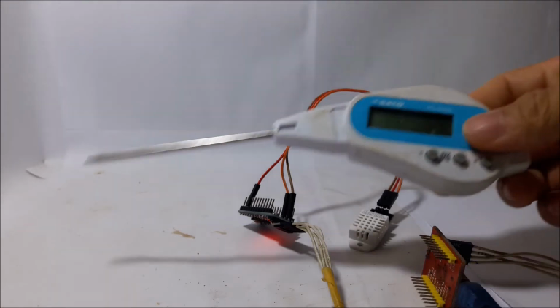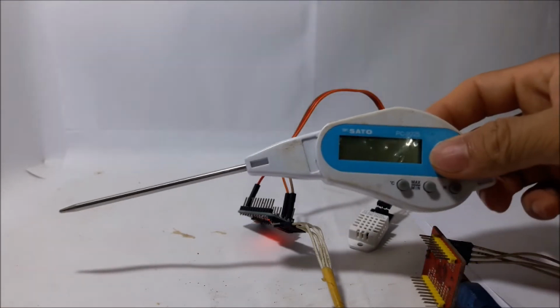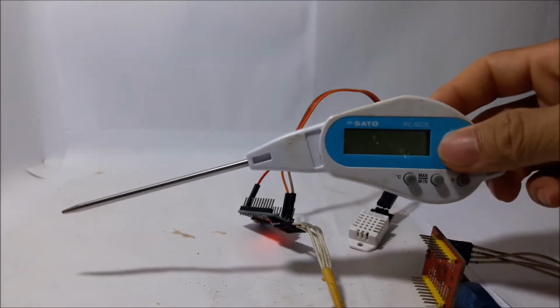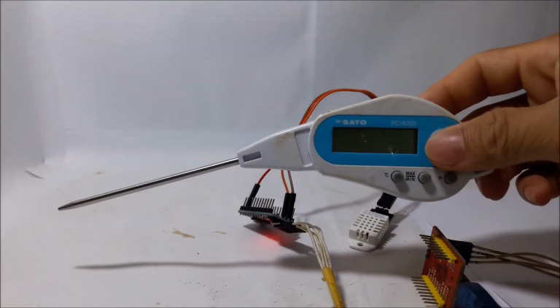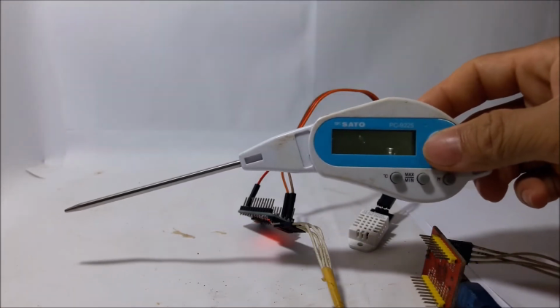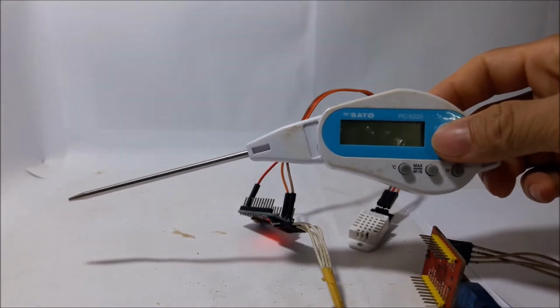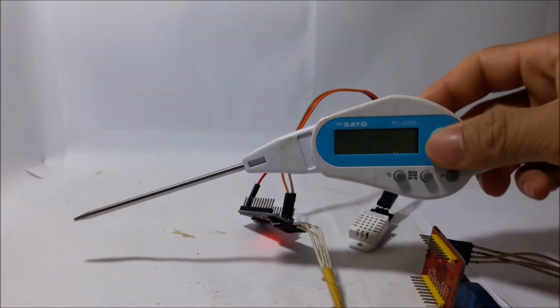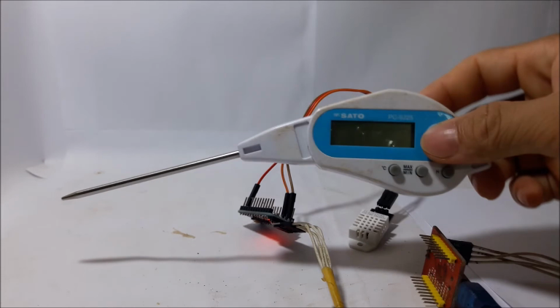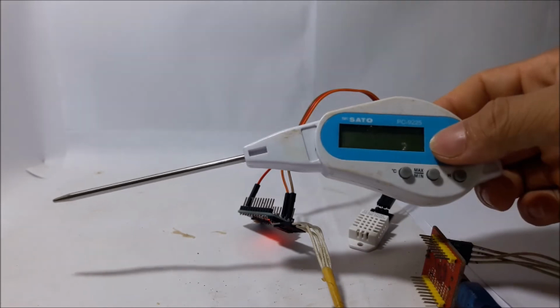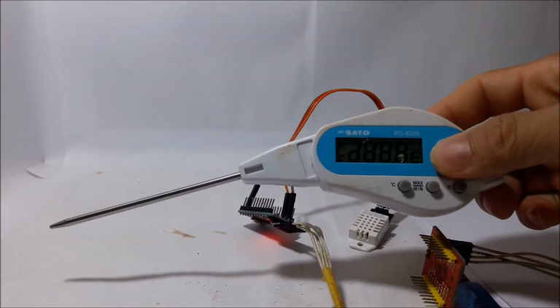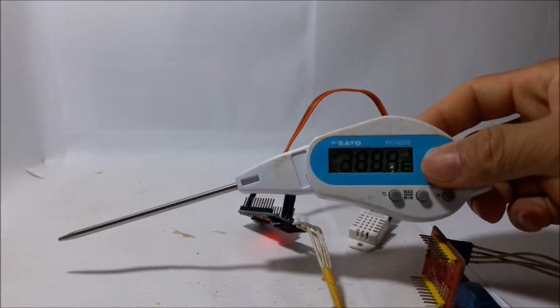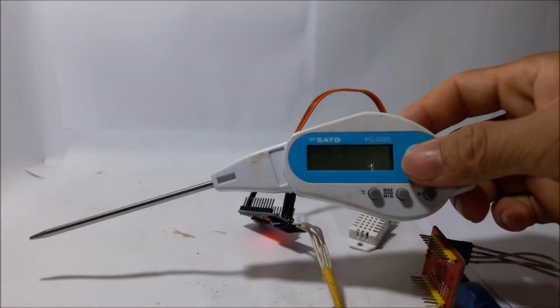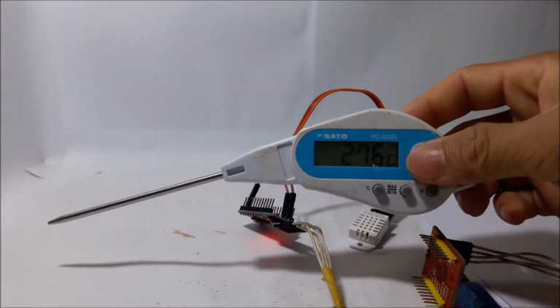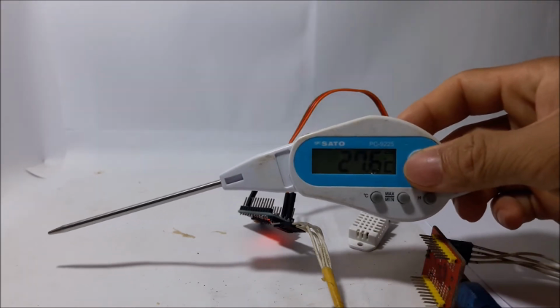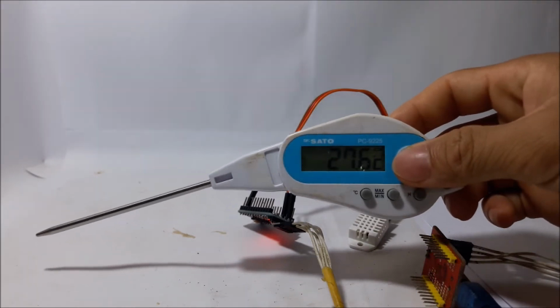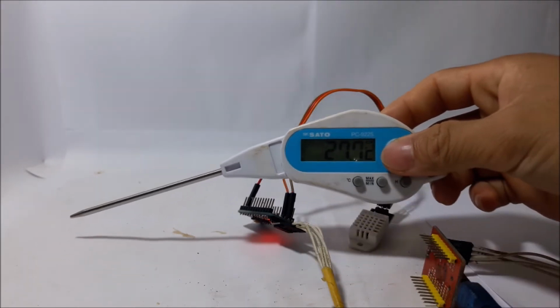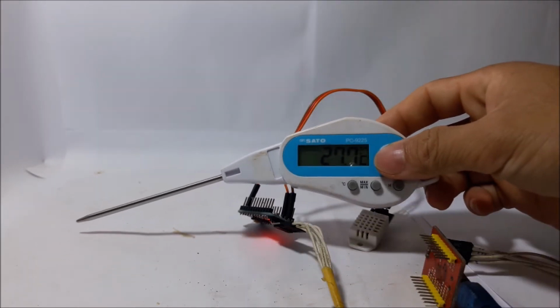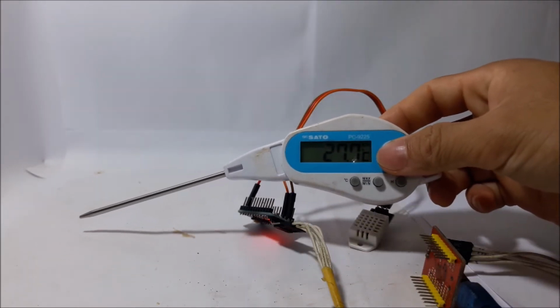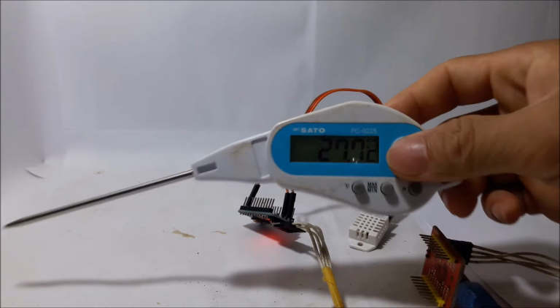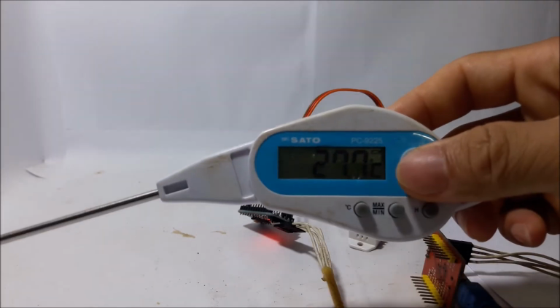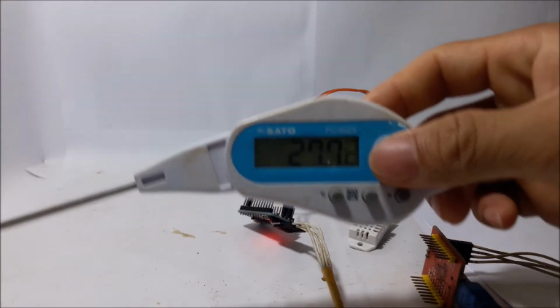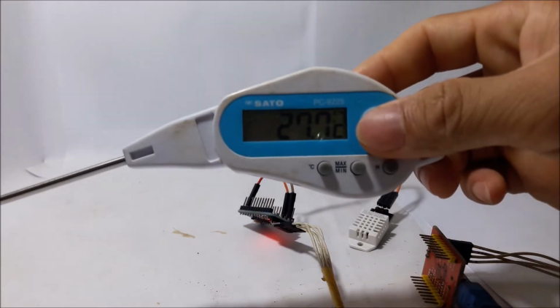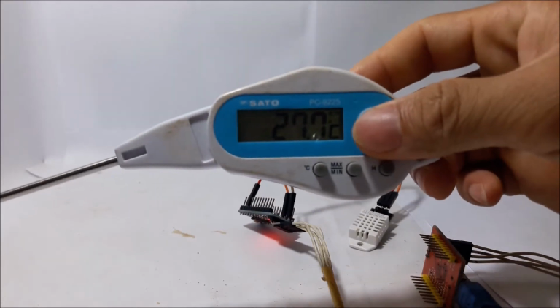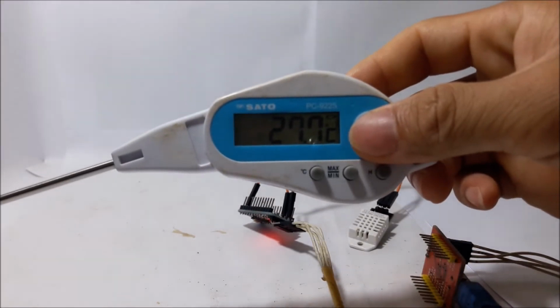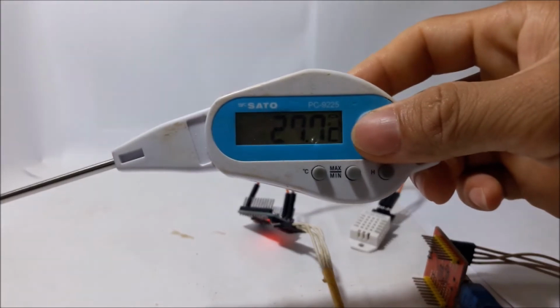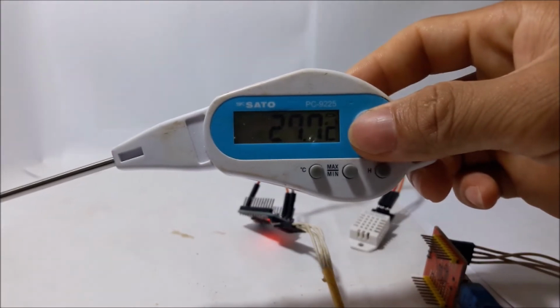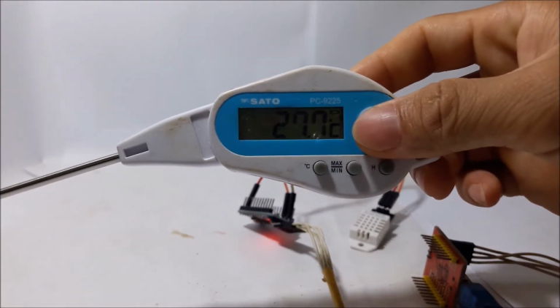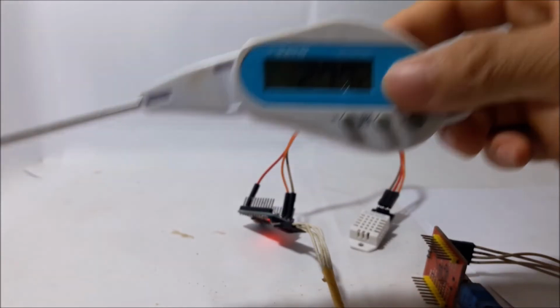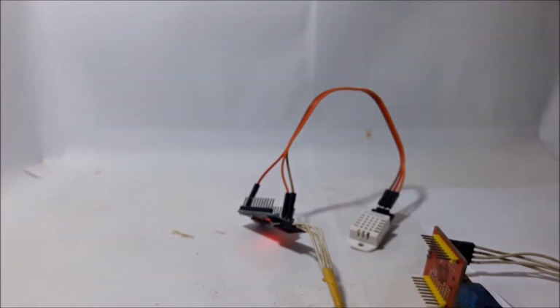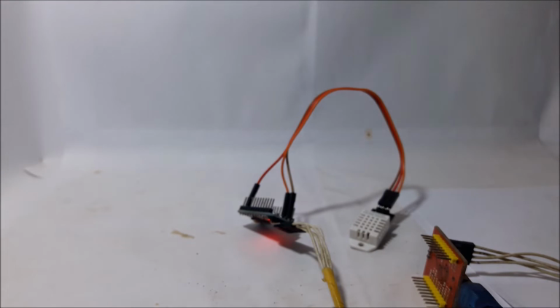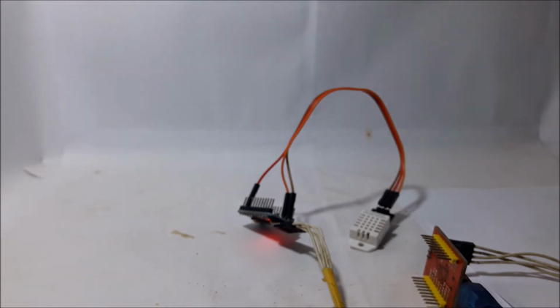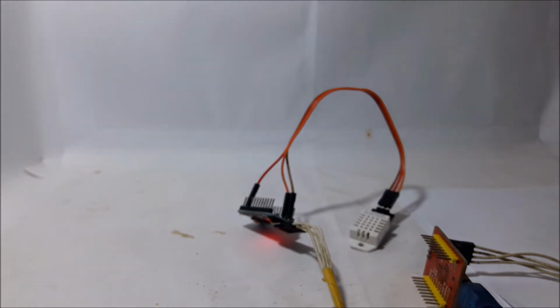Let's check with another temperature sensor. The result here is 27.7 degrees, which is very close — quite accurate.